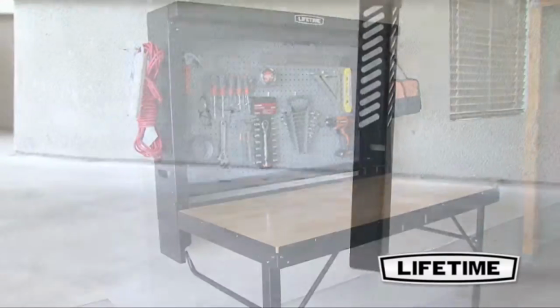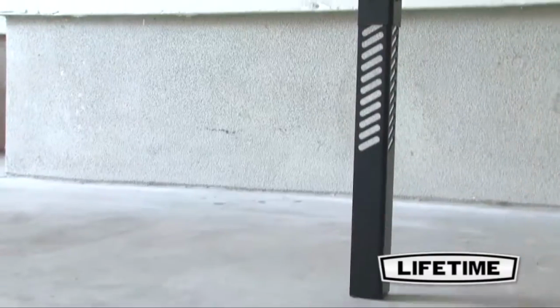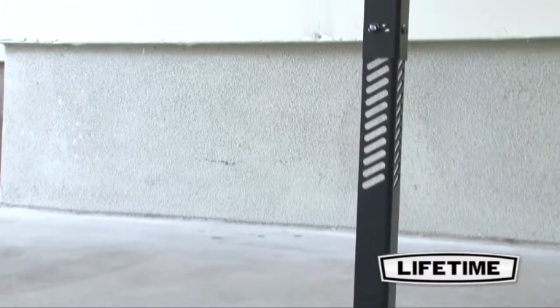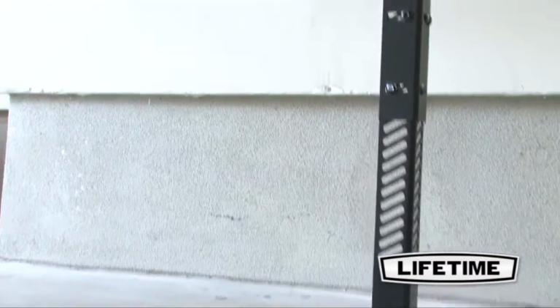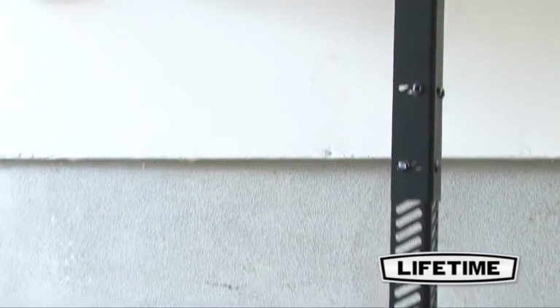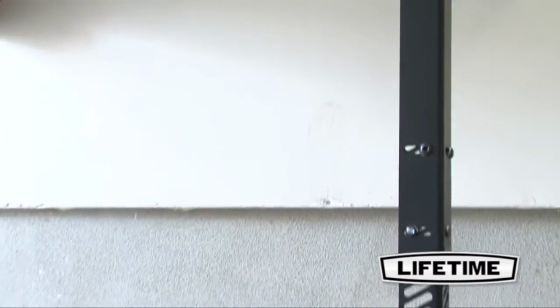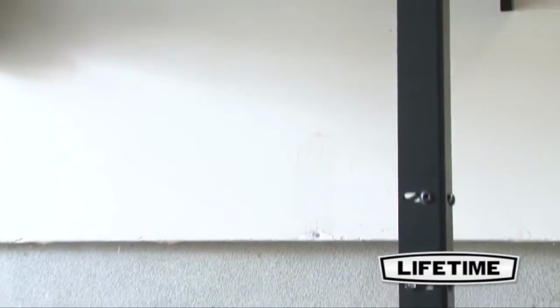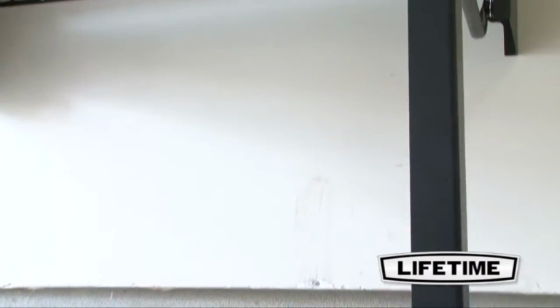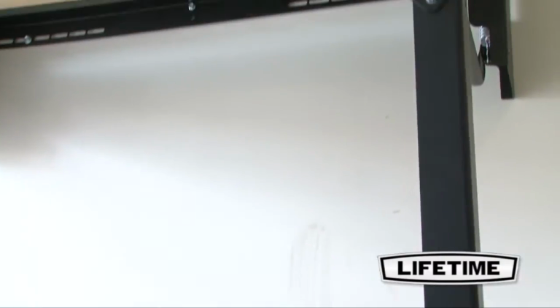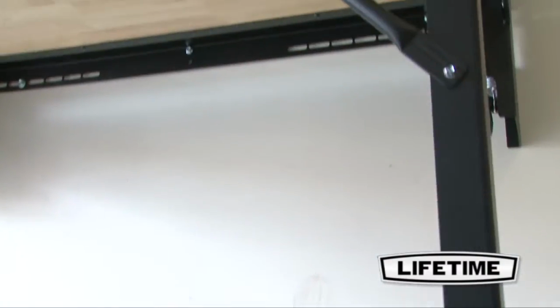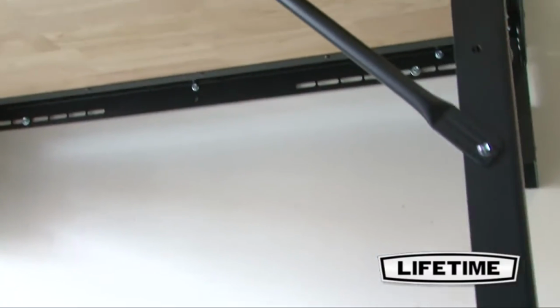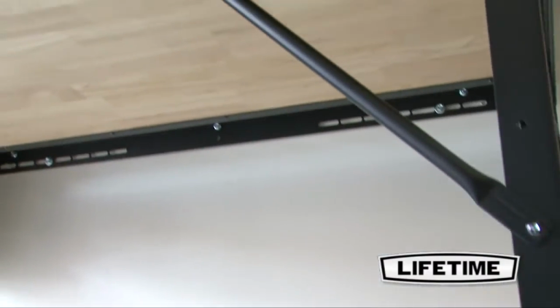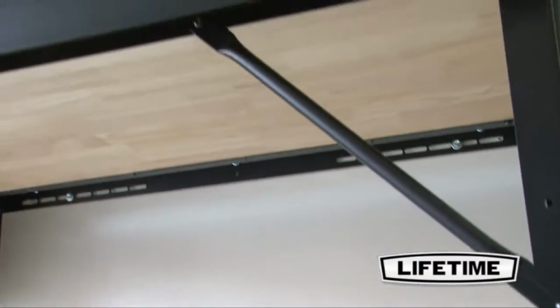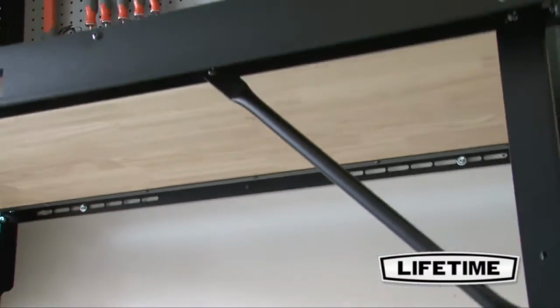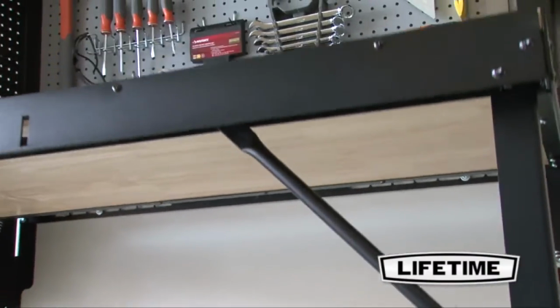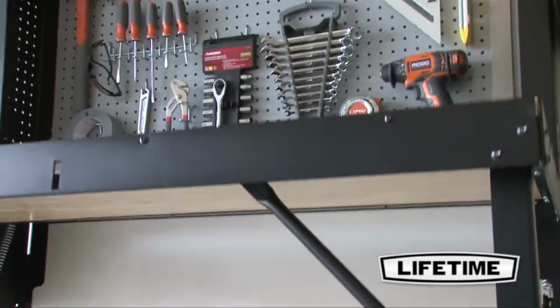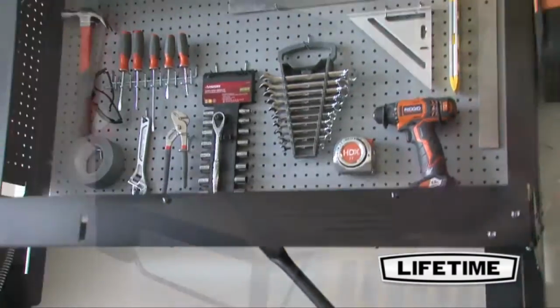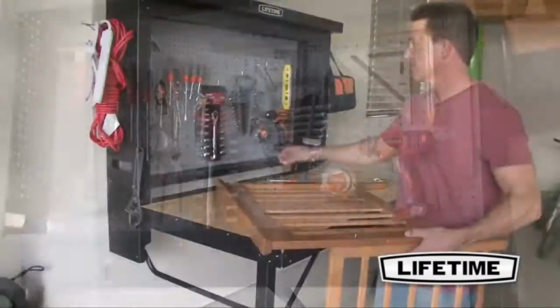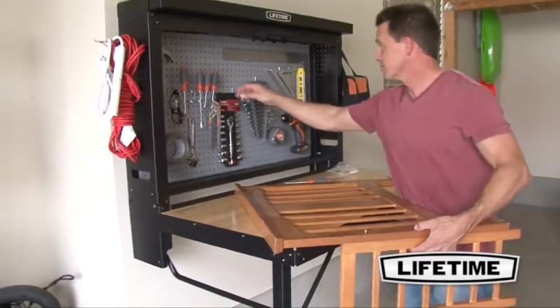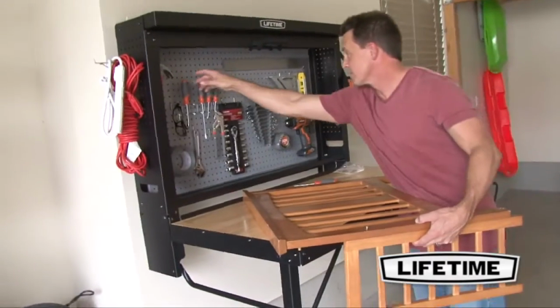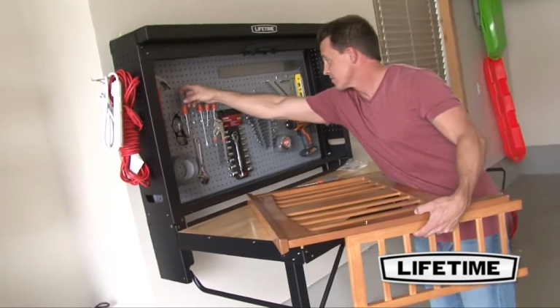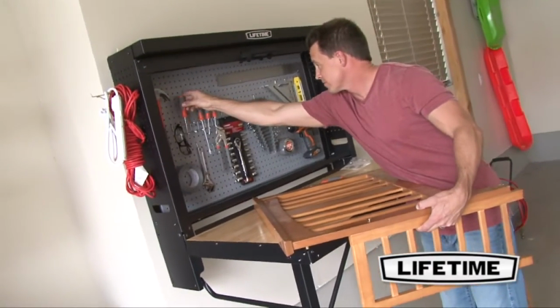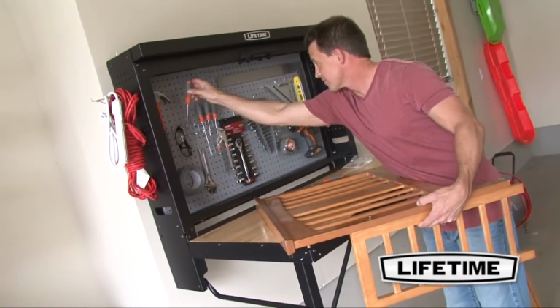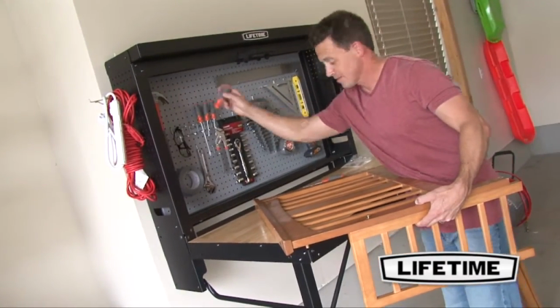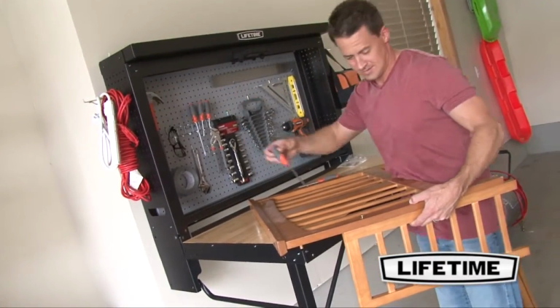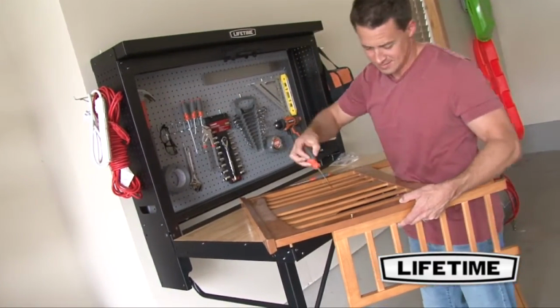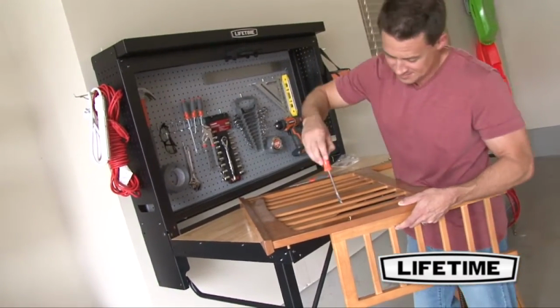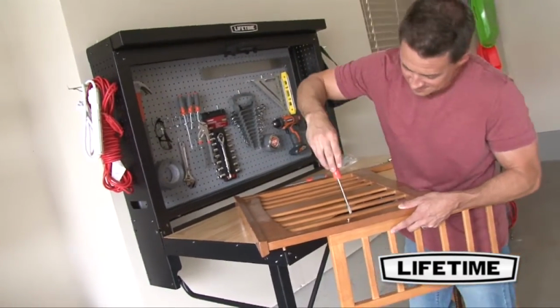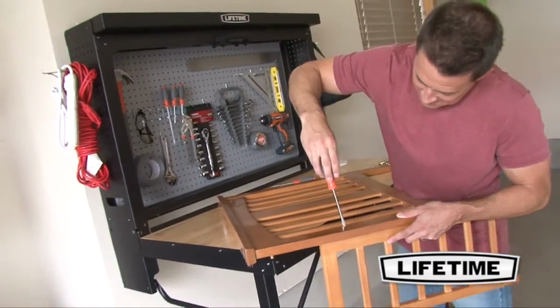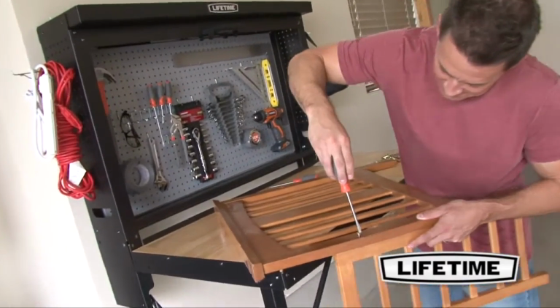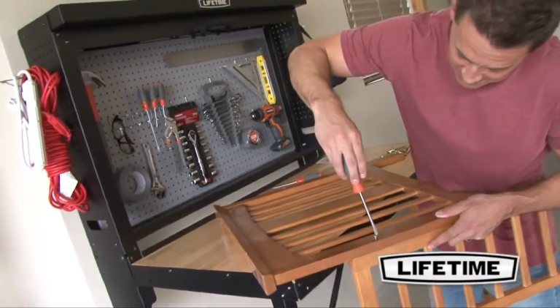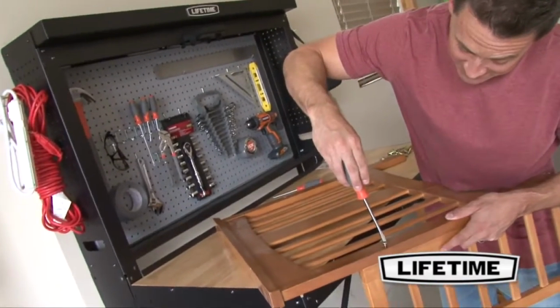The table frame is made of powder coated steel and is designed to resist water and rust damage. This sturdy frame provides a strong foundation that is made to prevent rattling and wobbling.